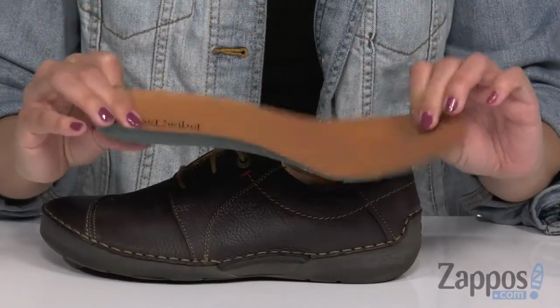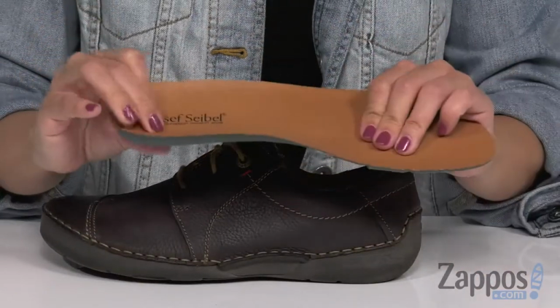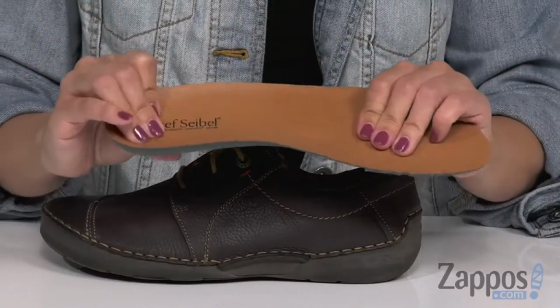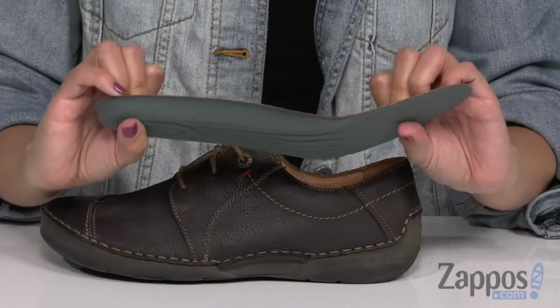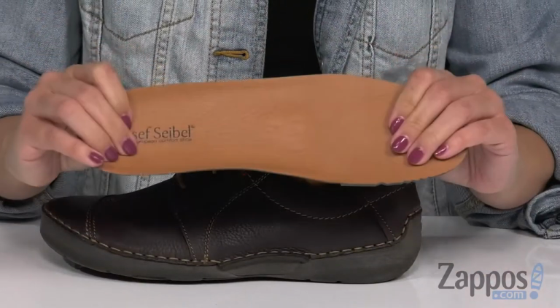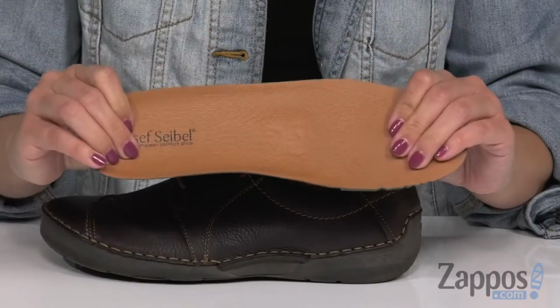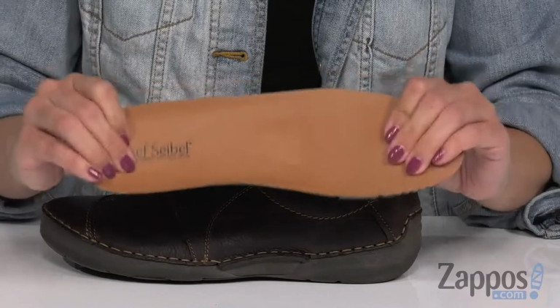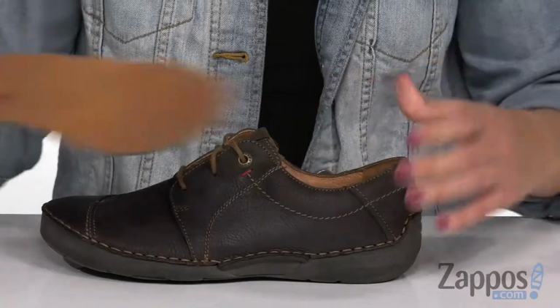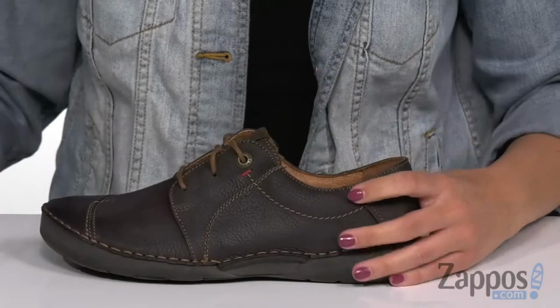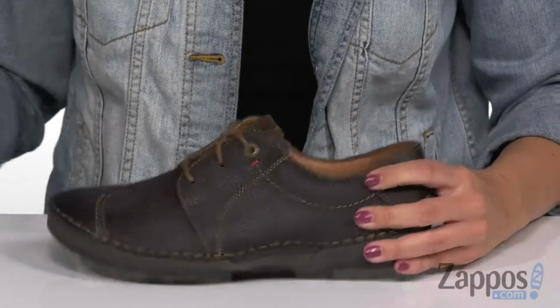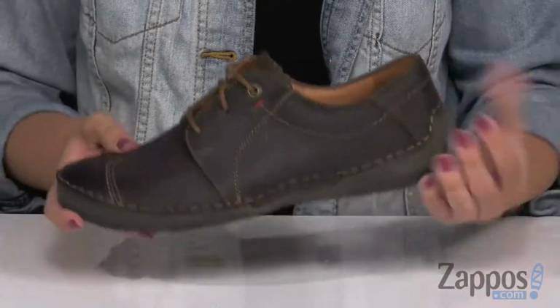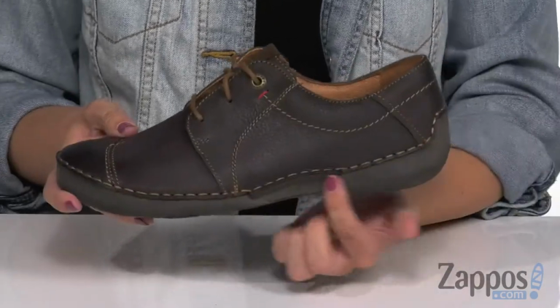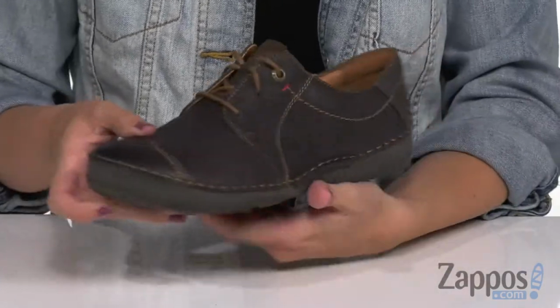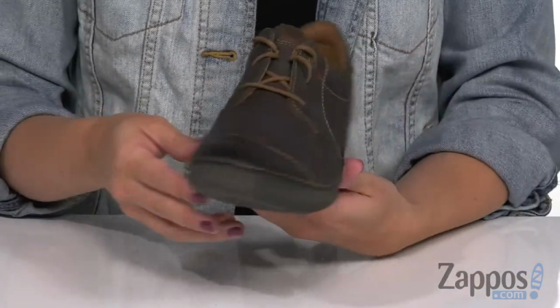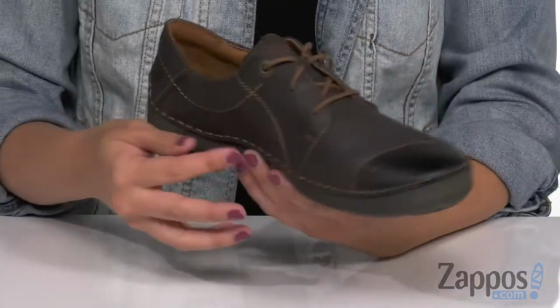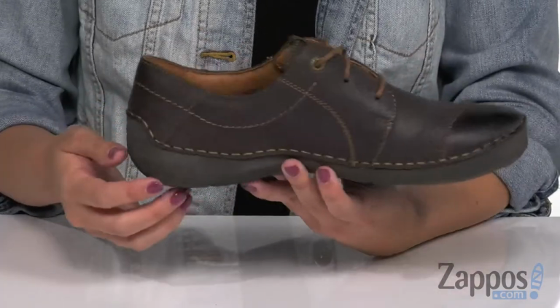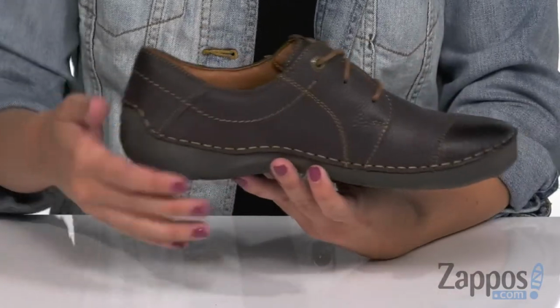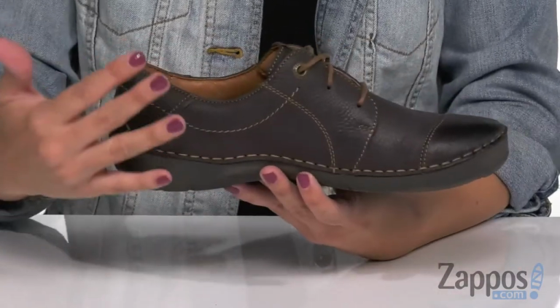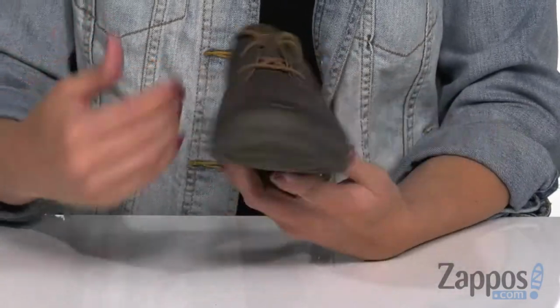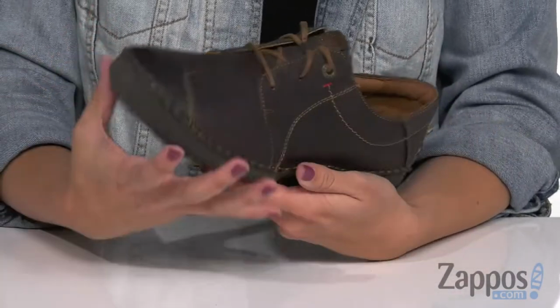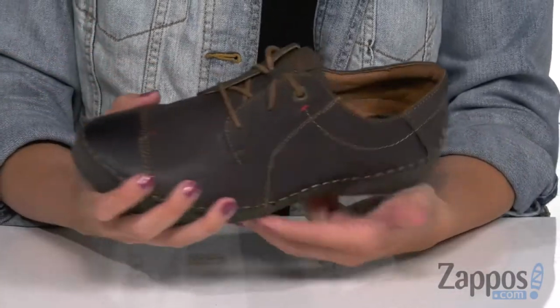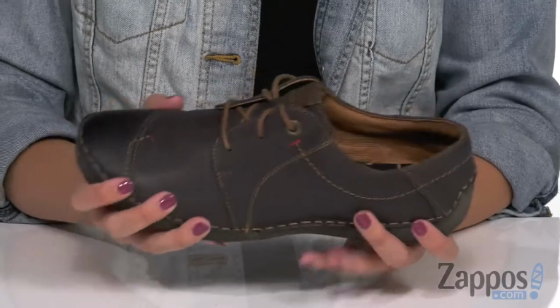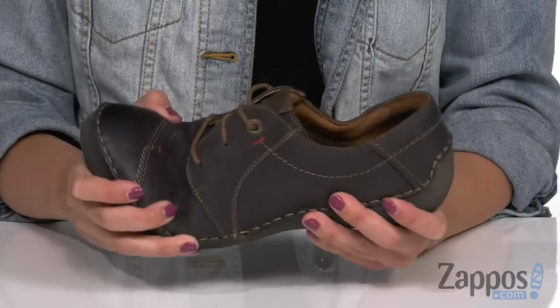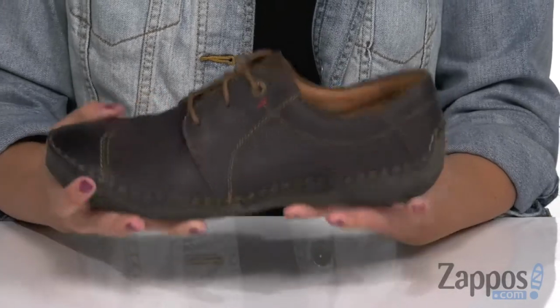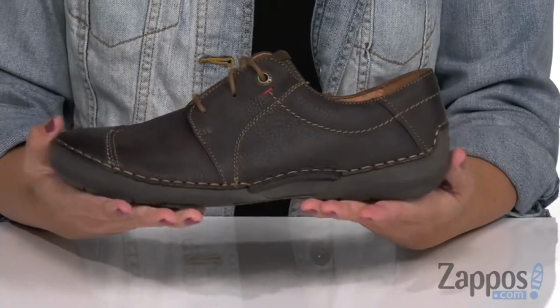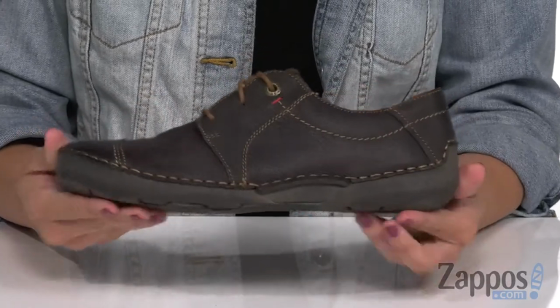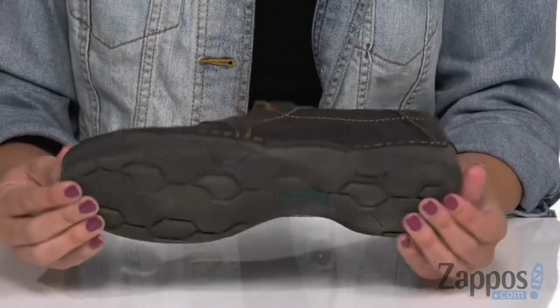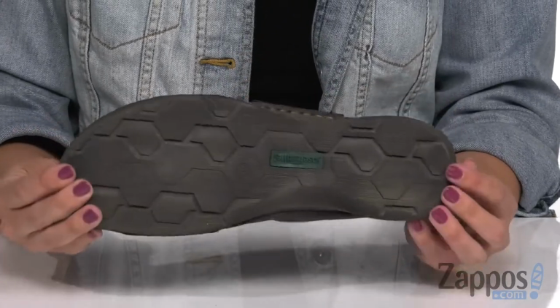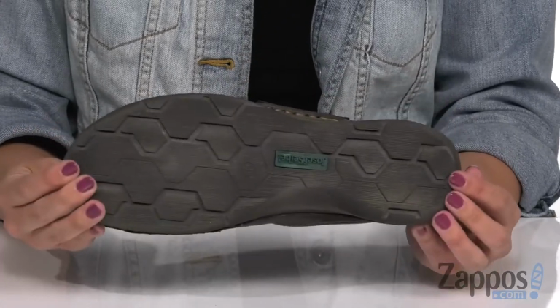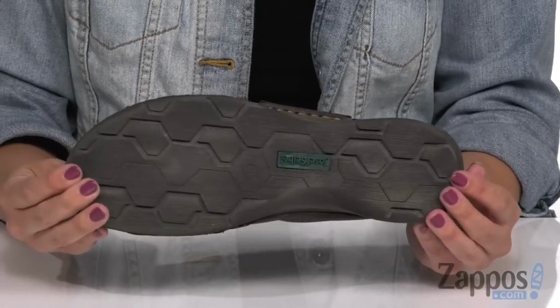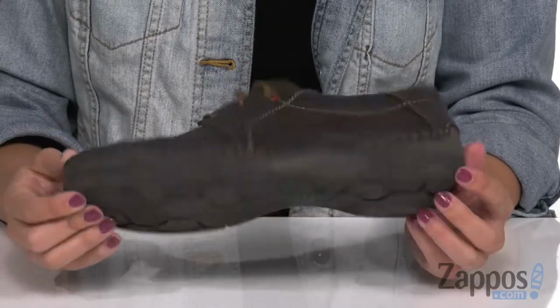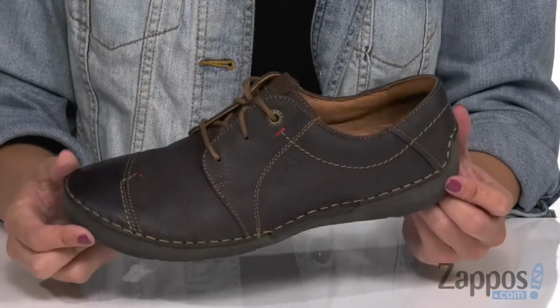There's even some light padding around the collar area. You've got this leather lined footbed that's nice and soft — it's removable and it provides that extra layer of cushion if you need it. I really like the stitch details all the way around and throughout the design of the shoe. It's flexible and lightweight and it's all on top of a synthetic outsole.